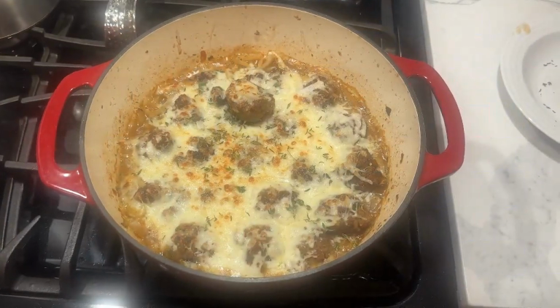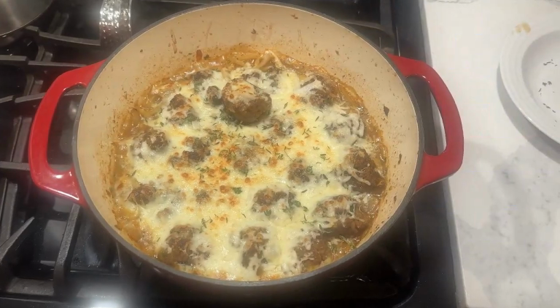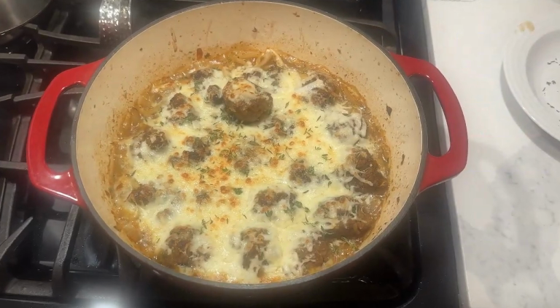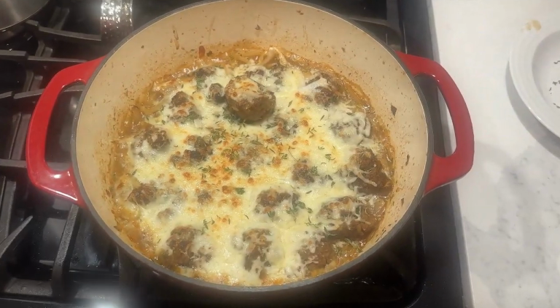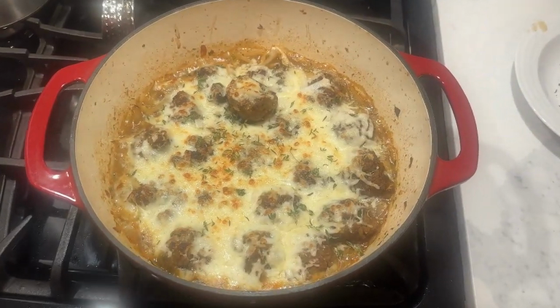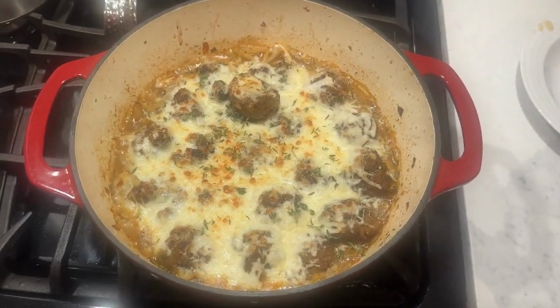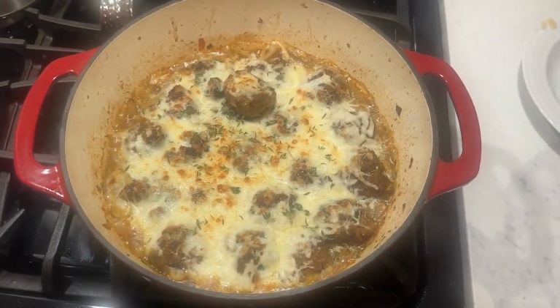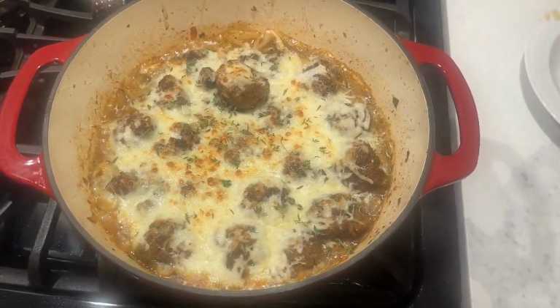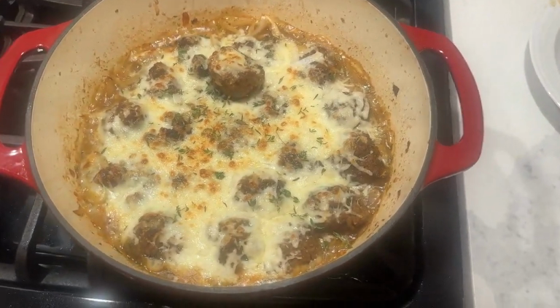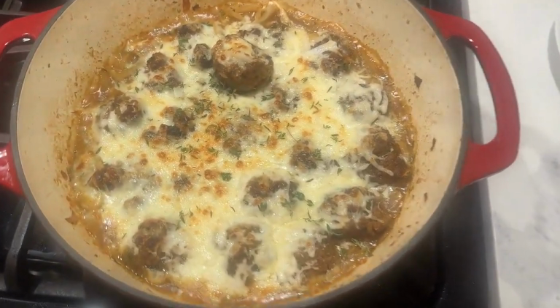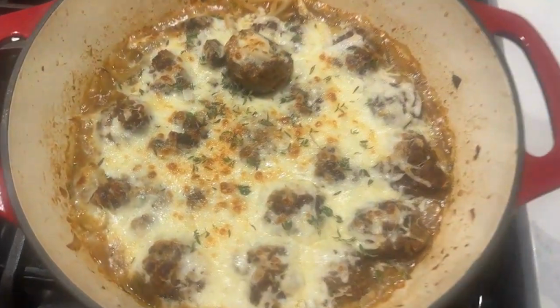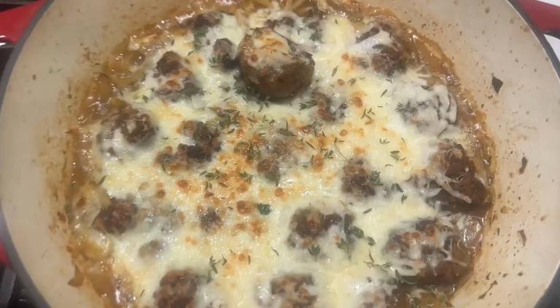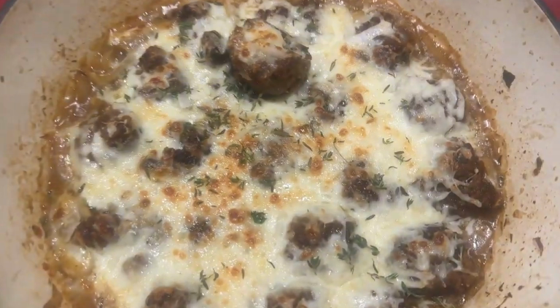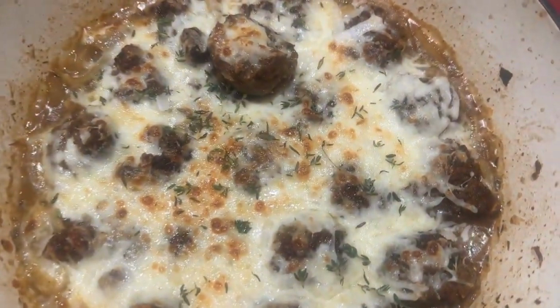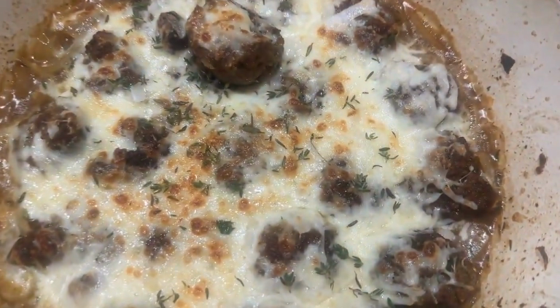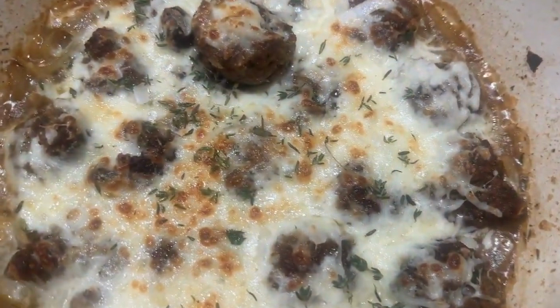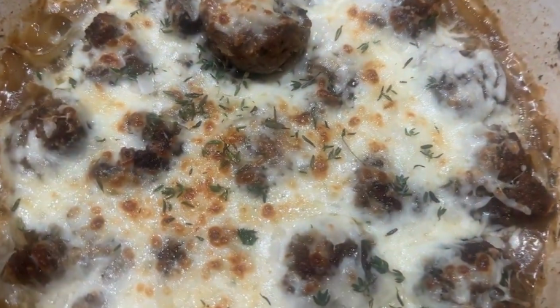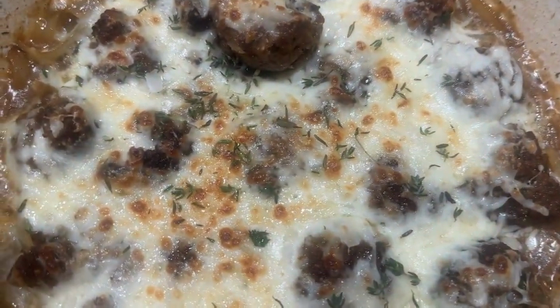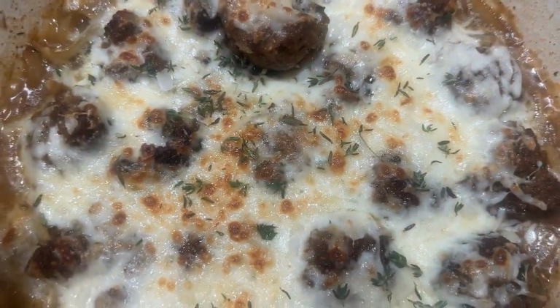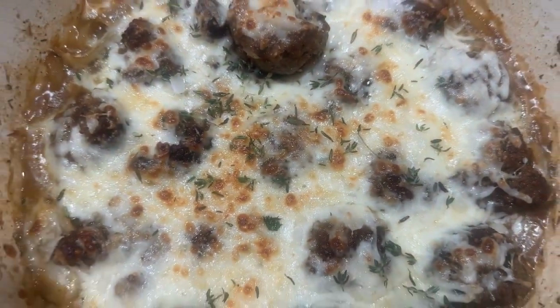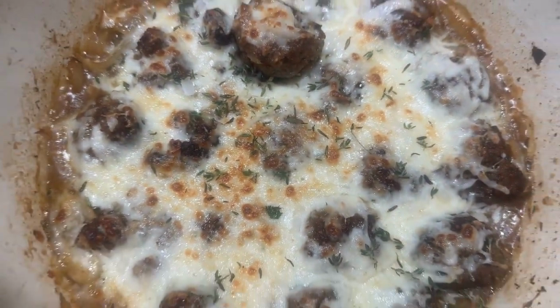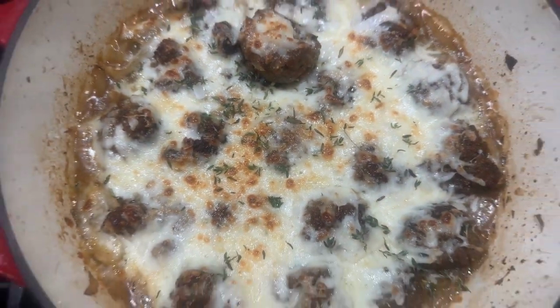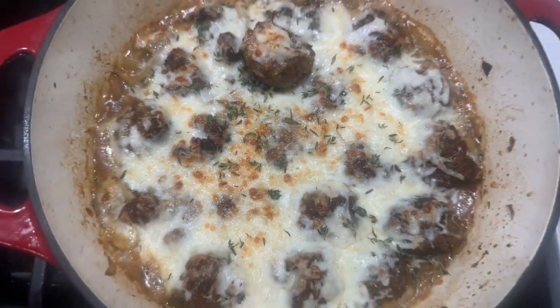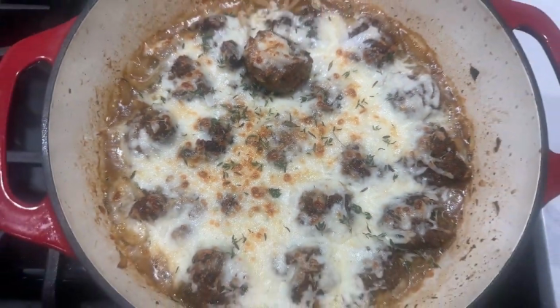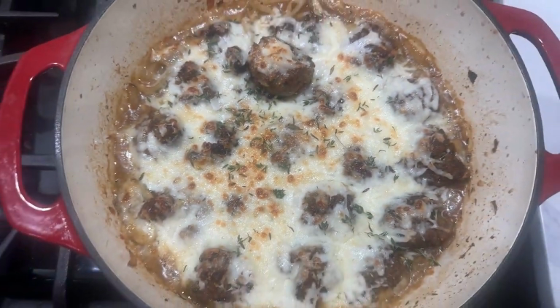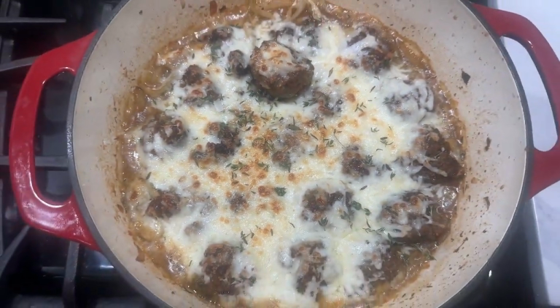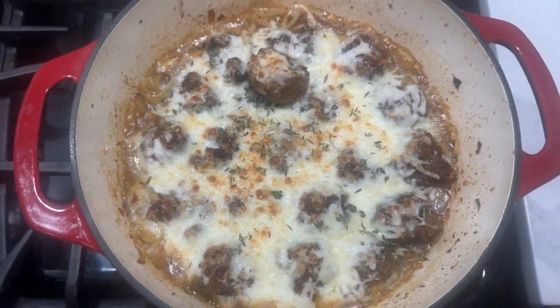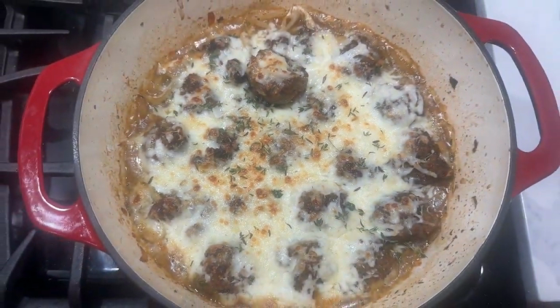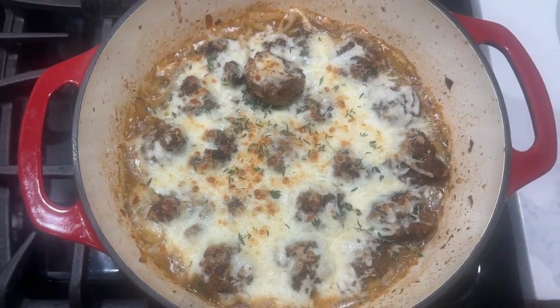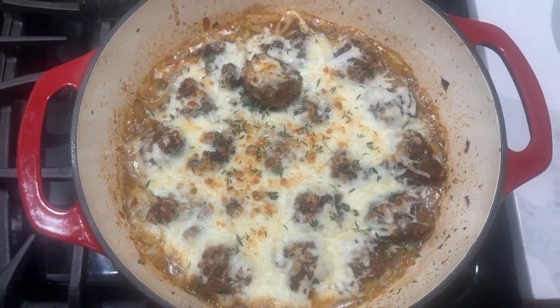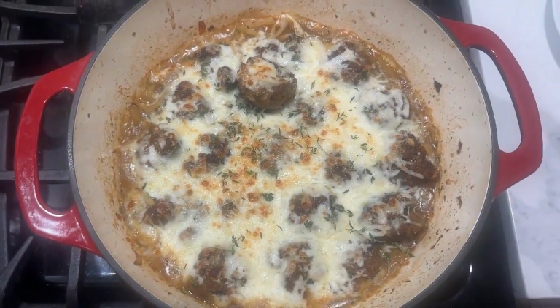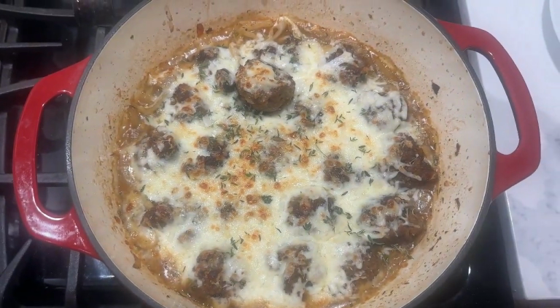My French onion meatballs are all finished. Look at that. Voila. I can't wait to eat them.